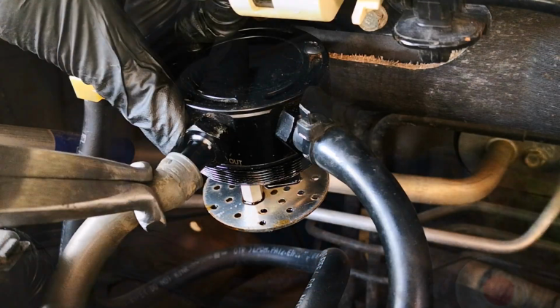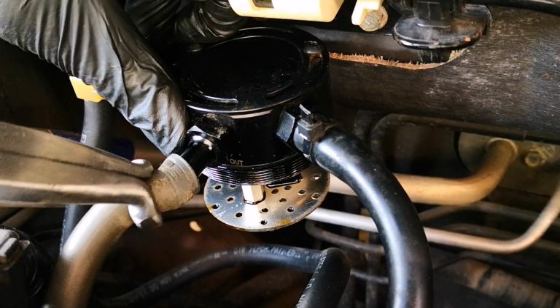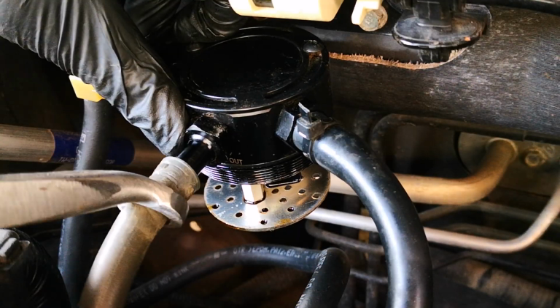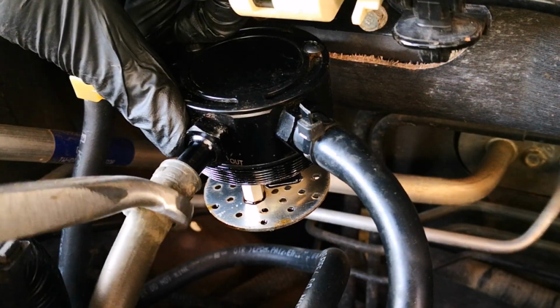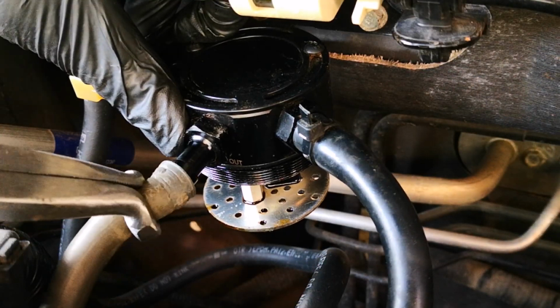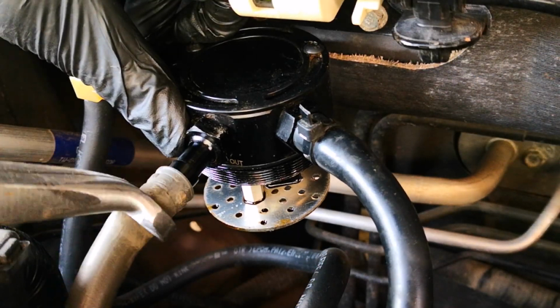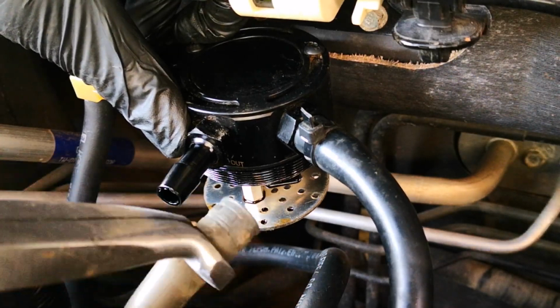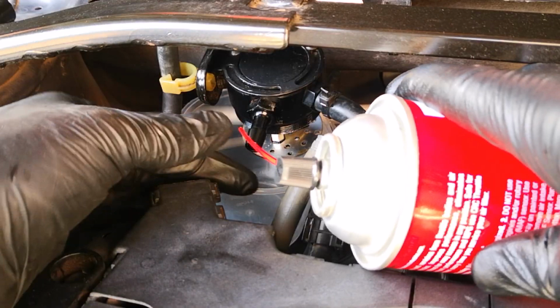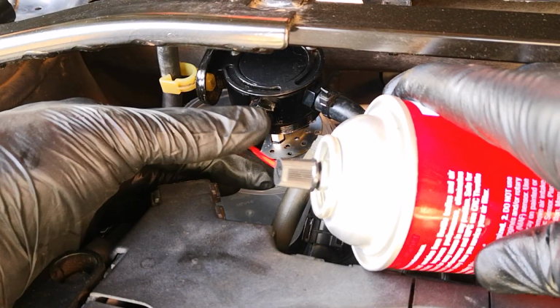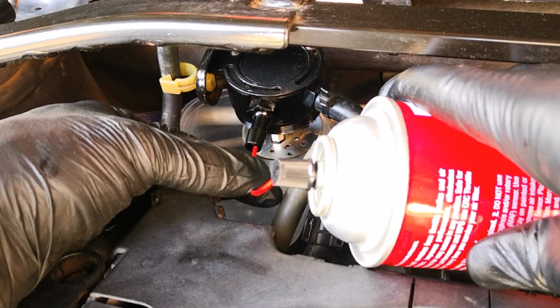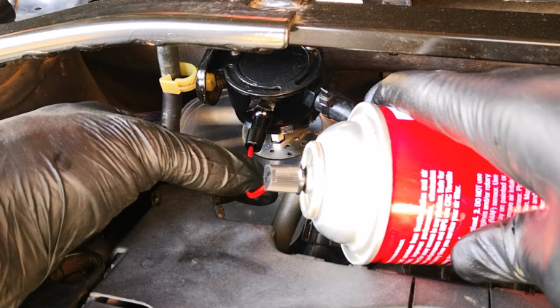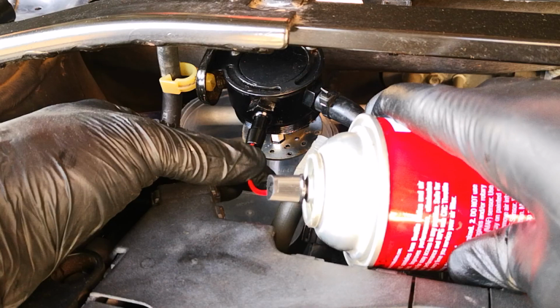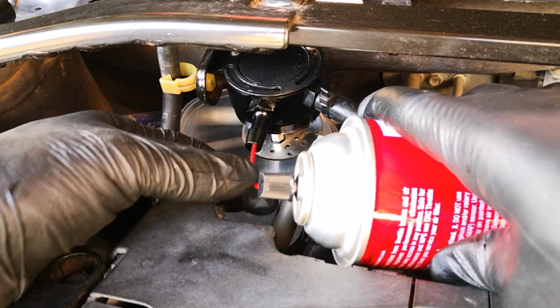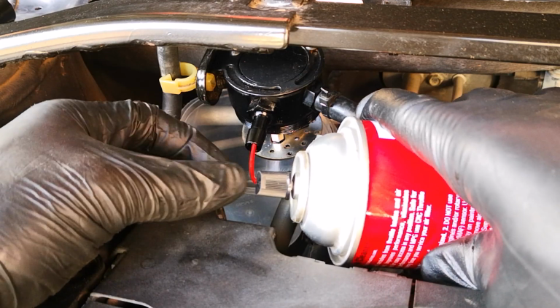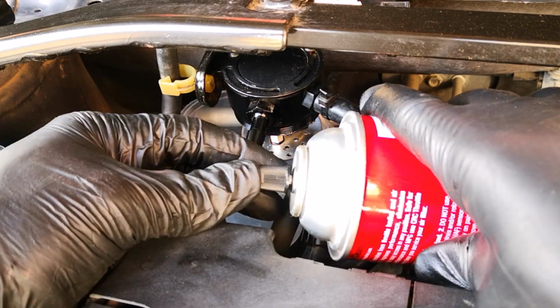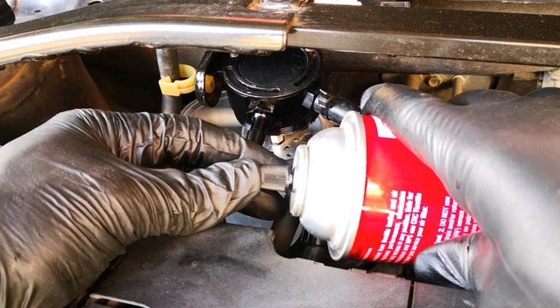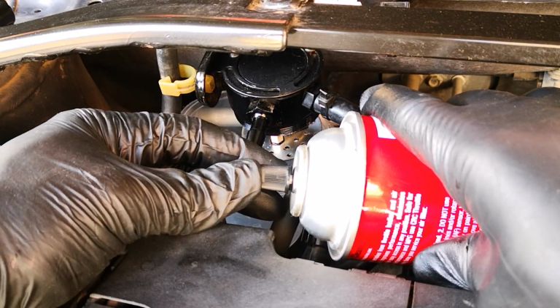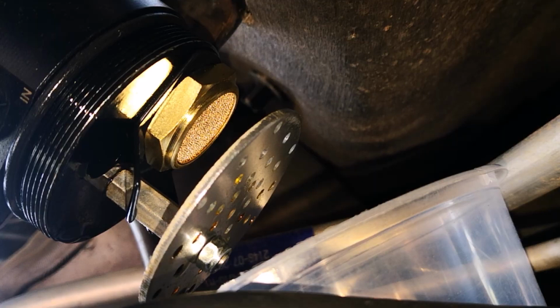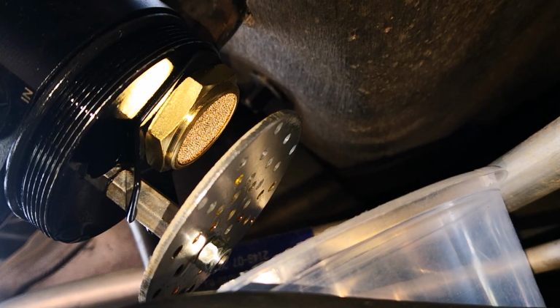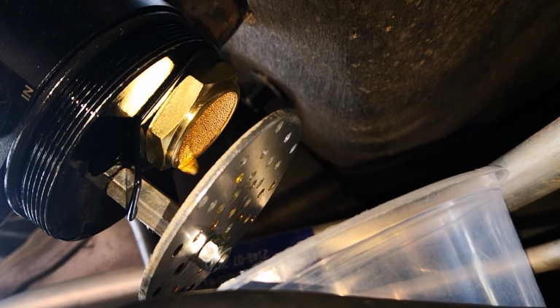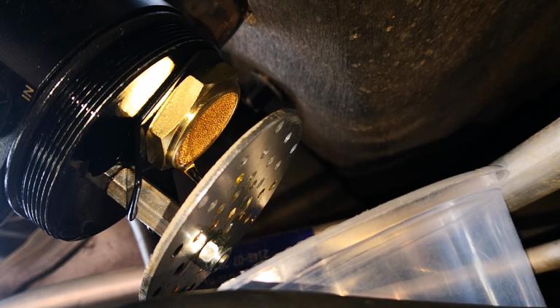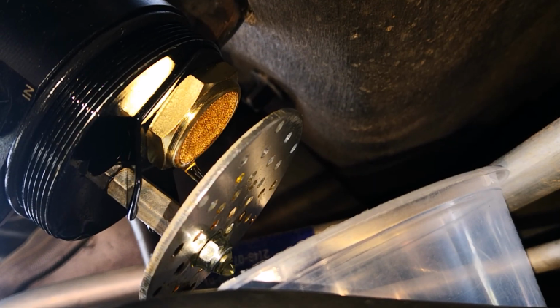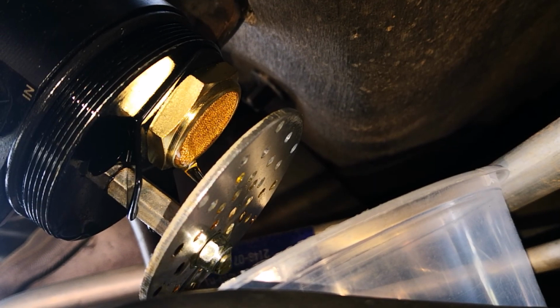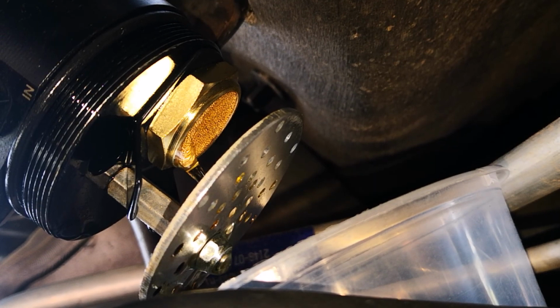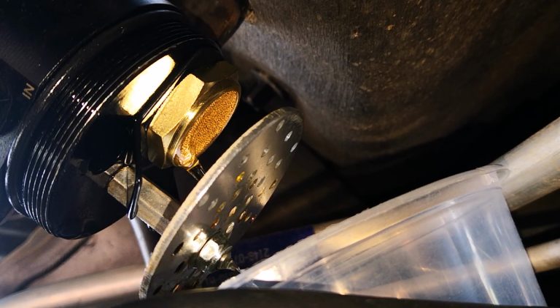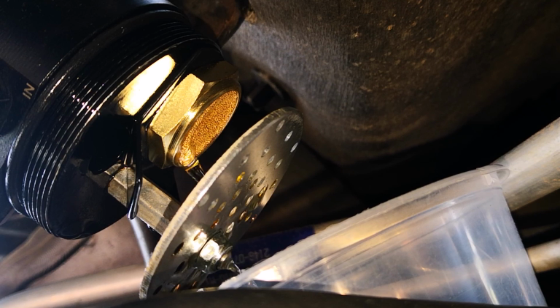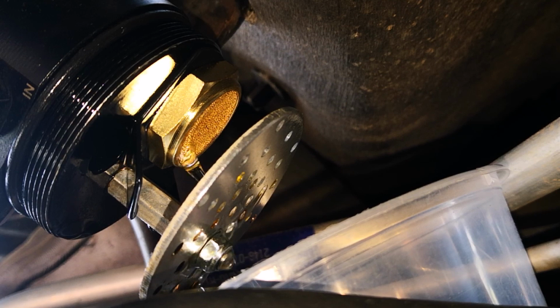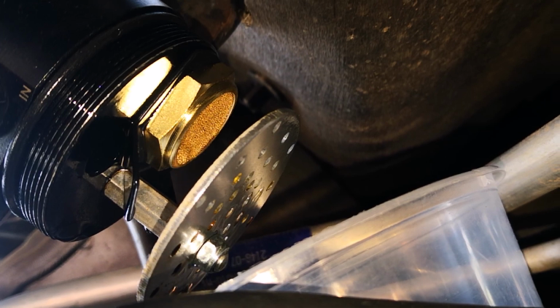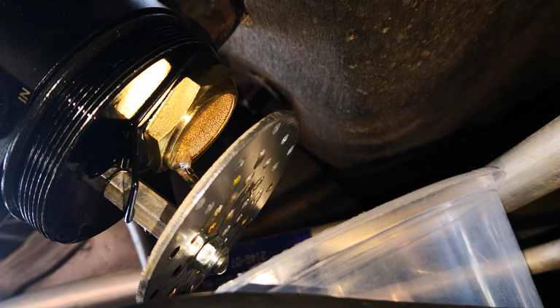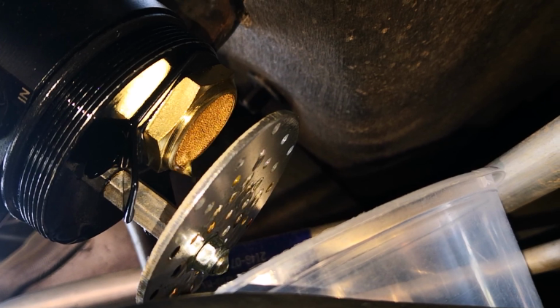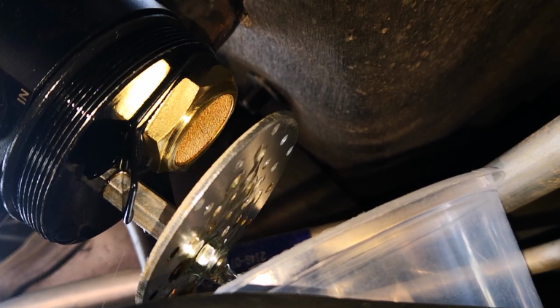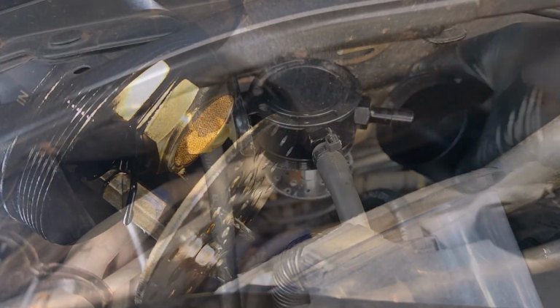It's essential that you use a solvent to back flush the brass filter mesh, just to ensure that it doesn't get clogged. Brake, carb, or throttle body cleaner are all good options you can use.